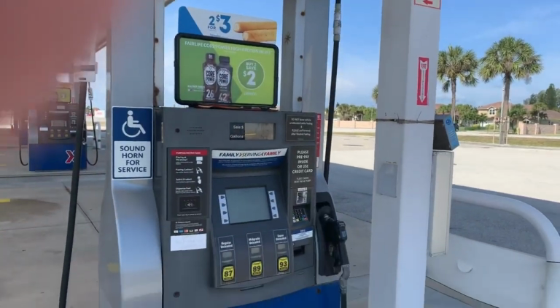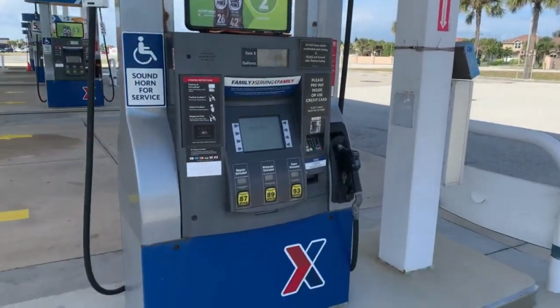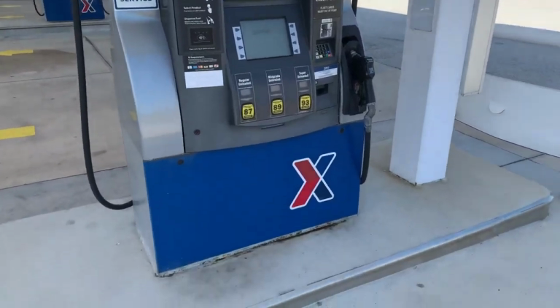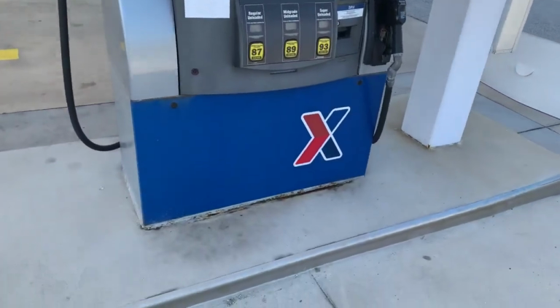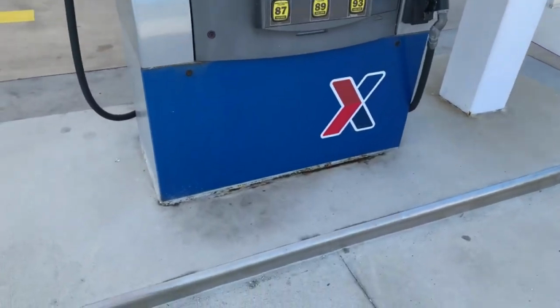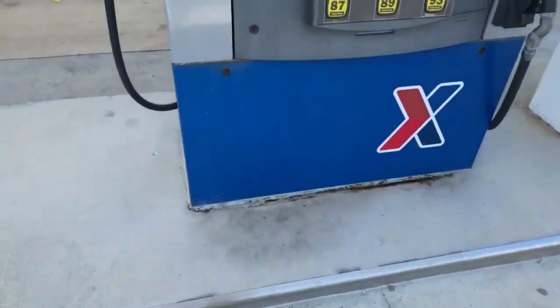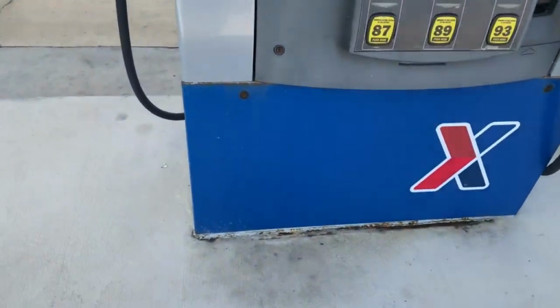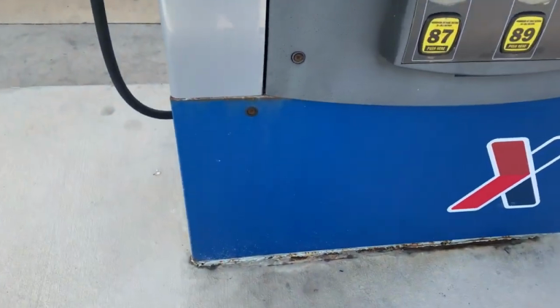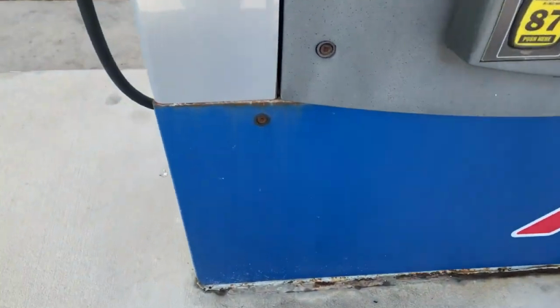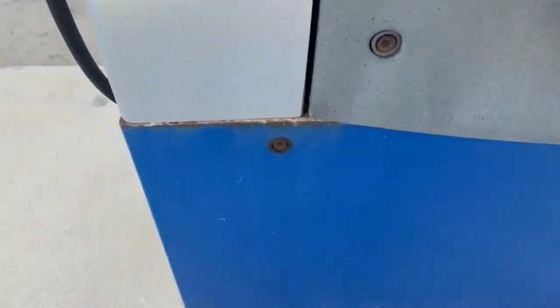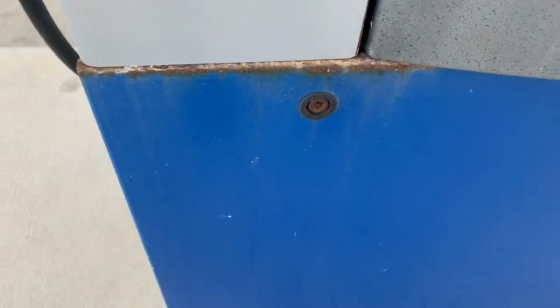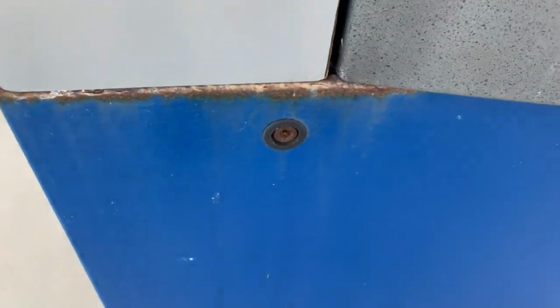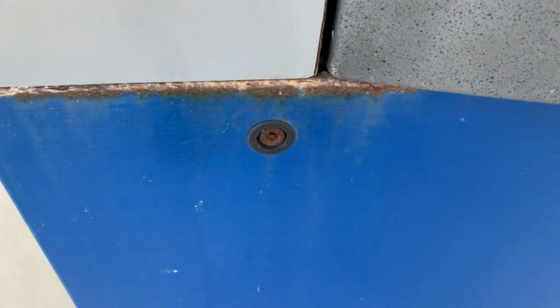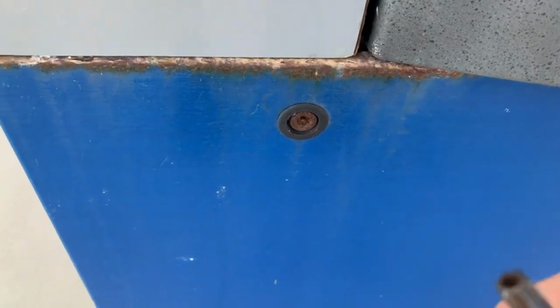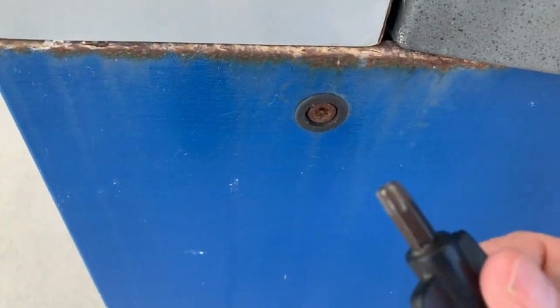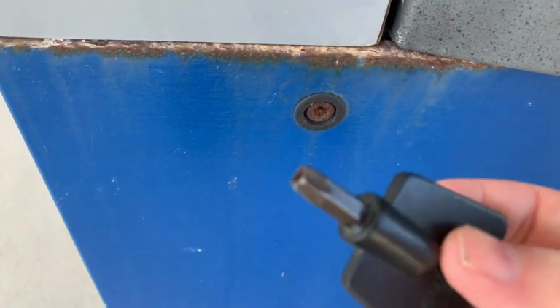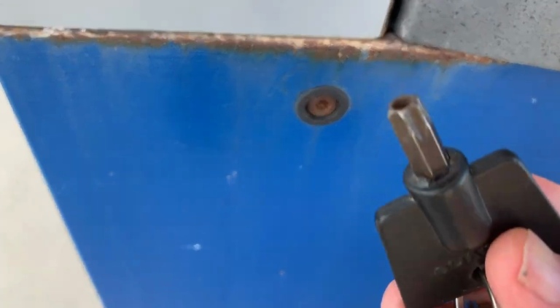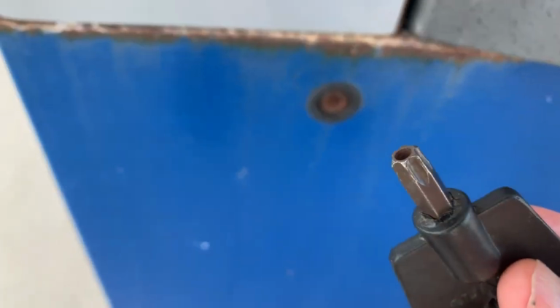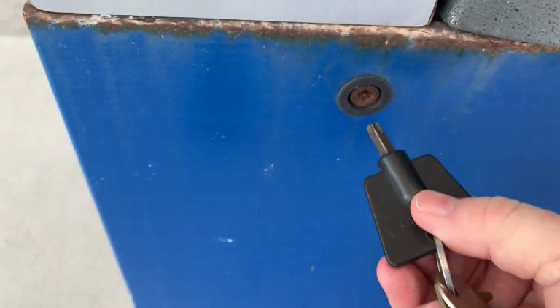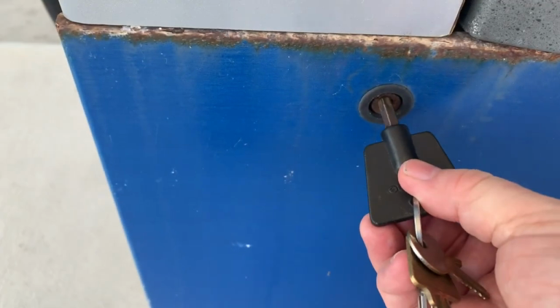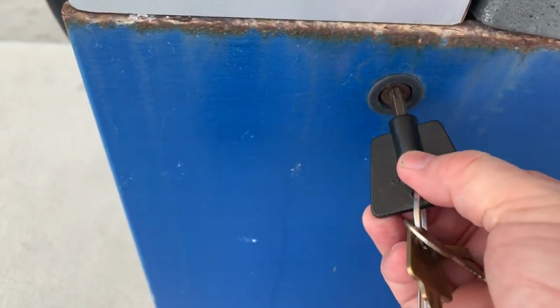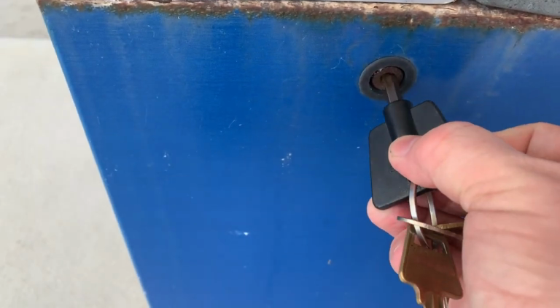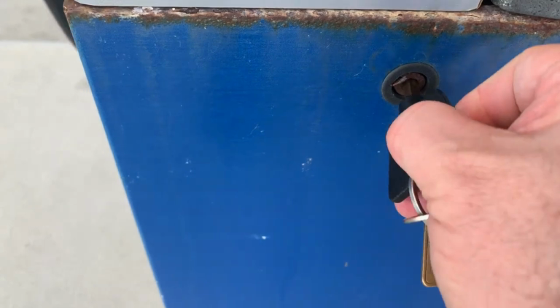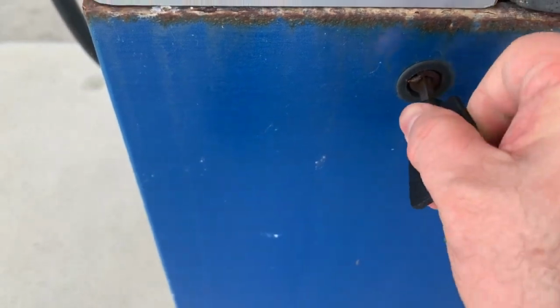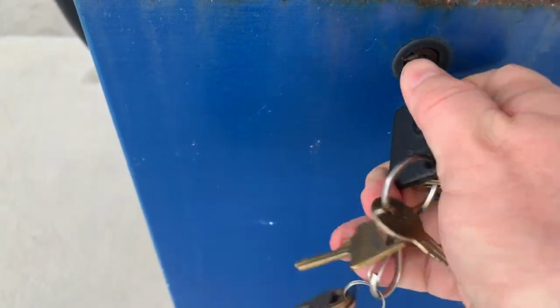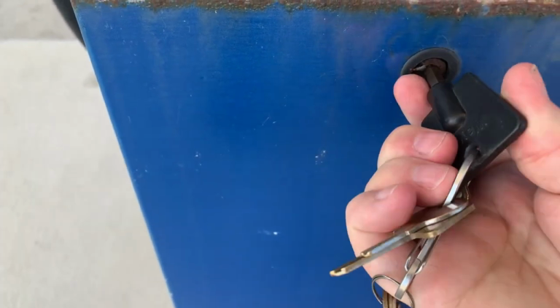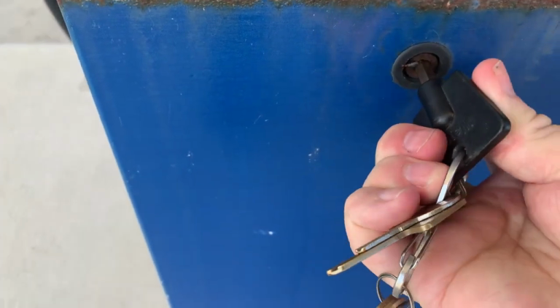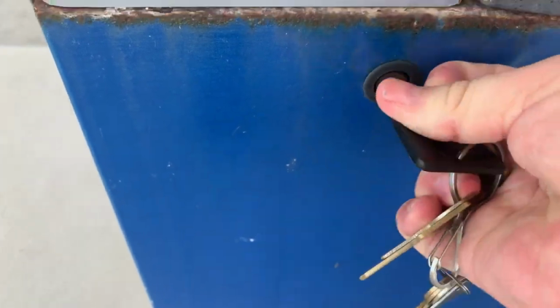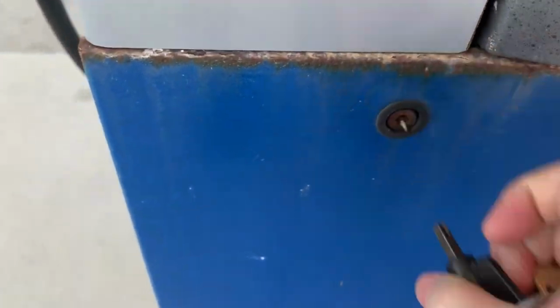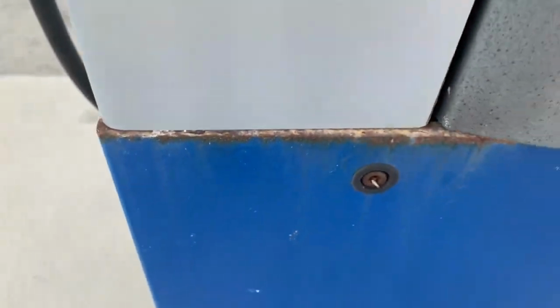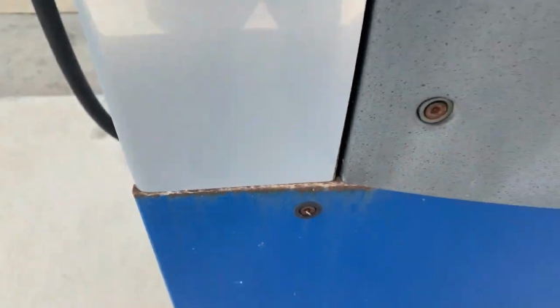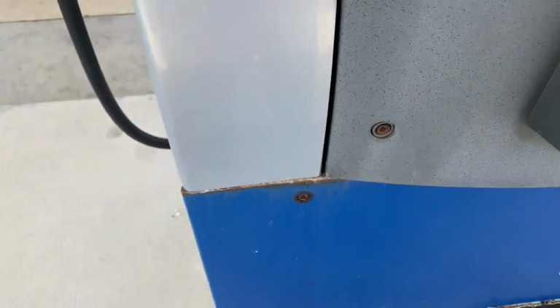To get into the dispenser, you have to open it right here. This key fits that lock. You just unscrew it like you're using a screwdriver and you pop it open.